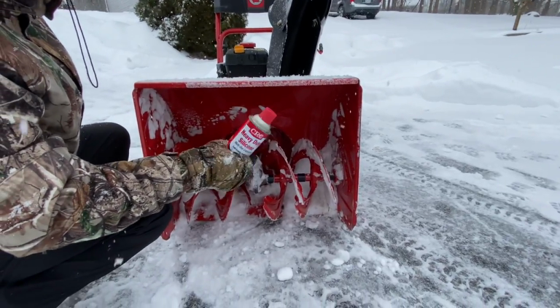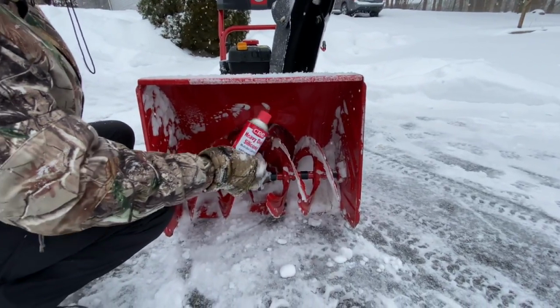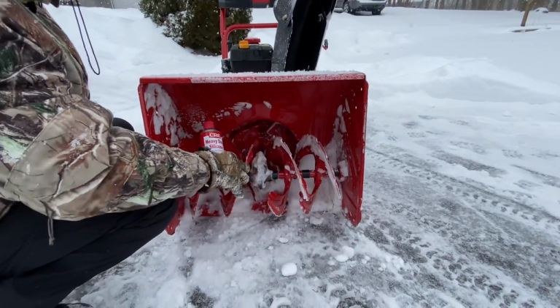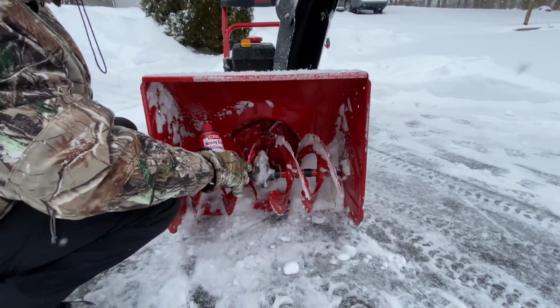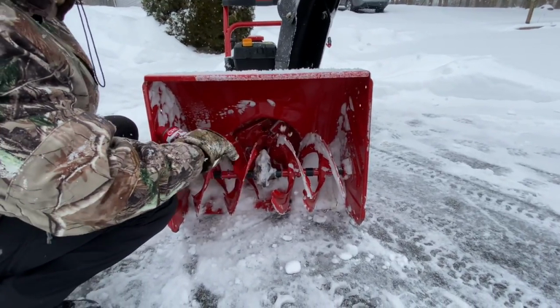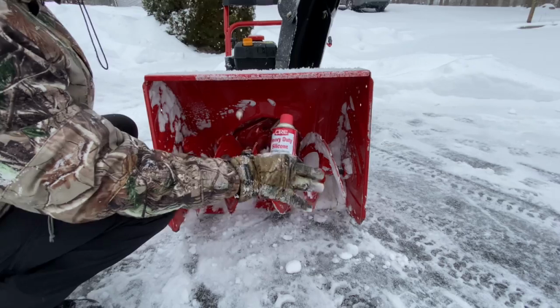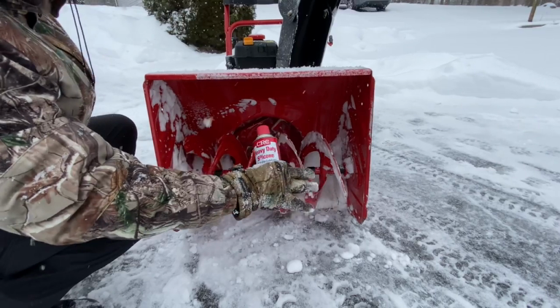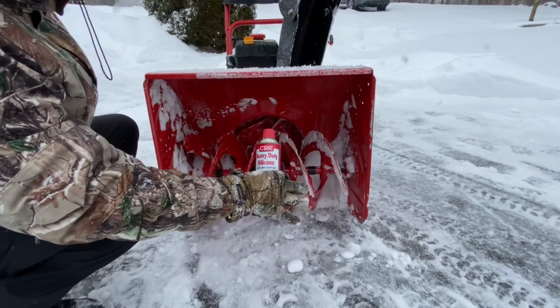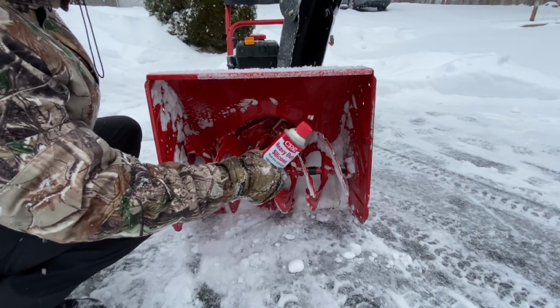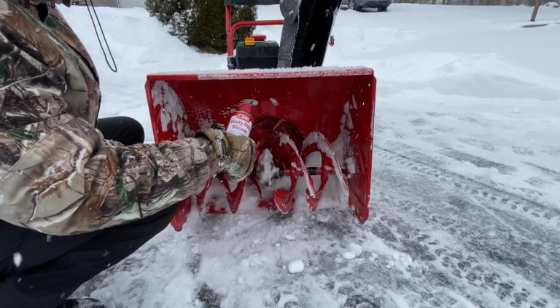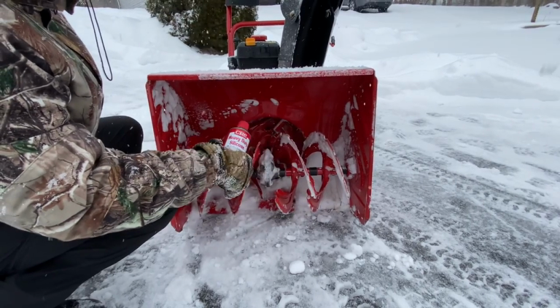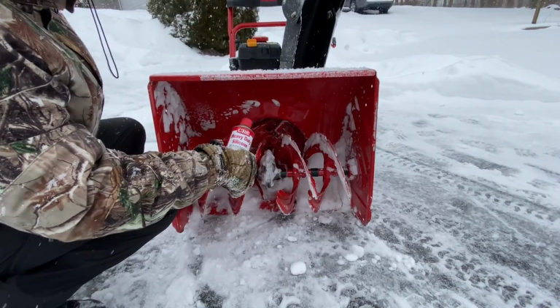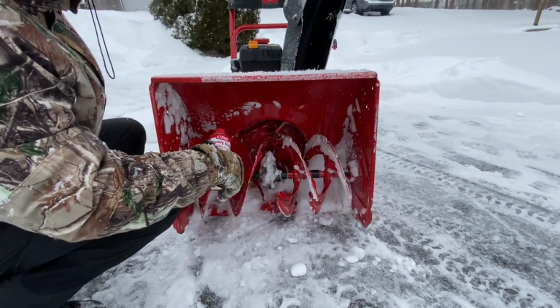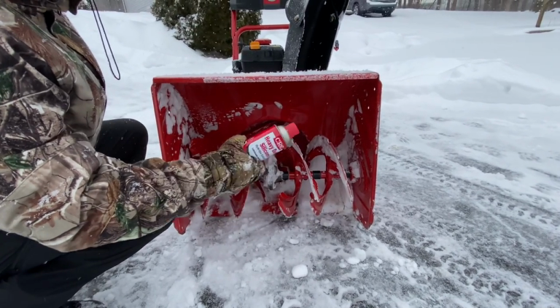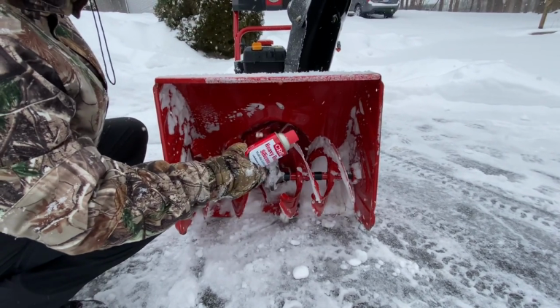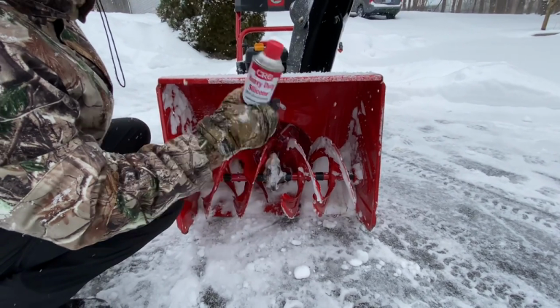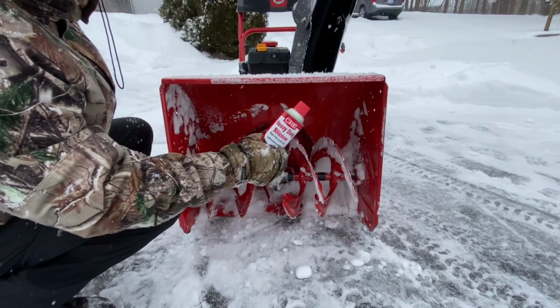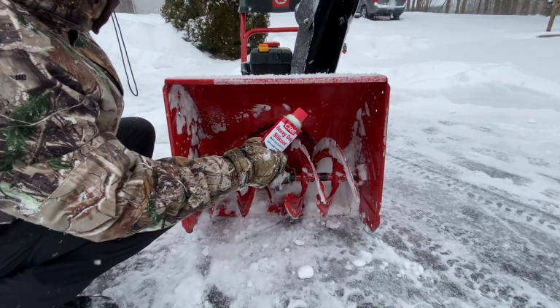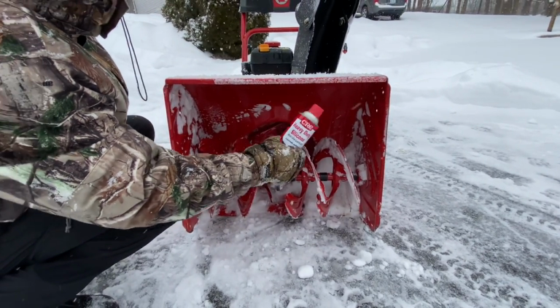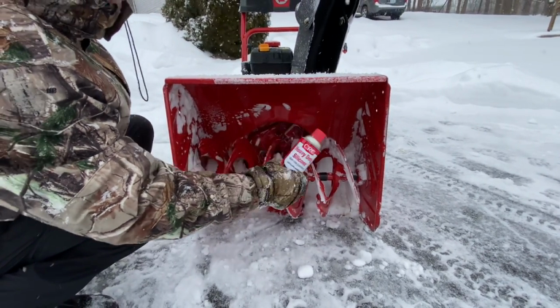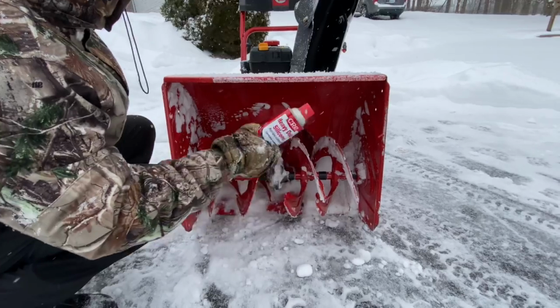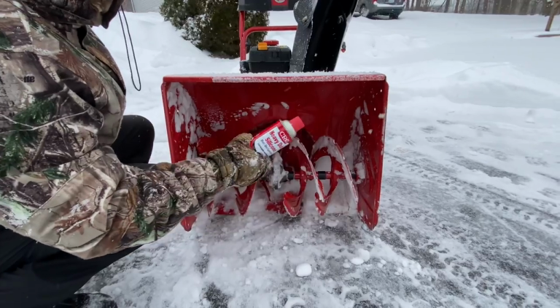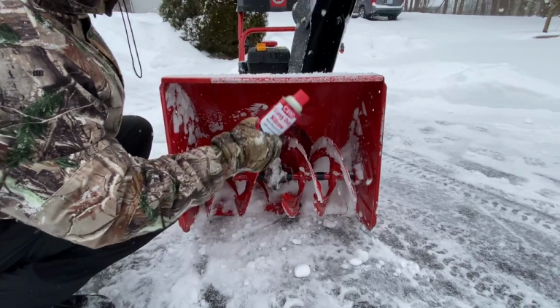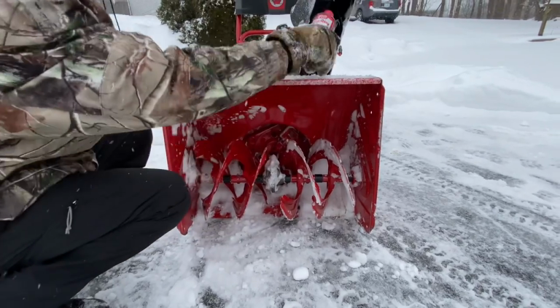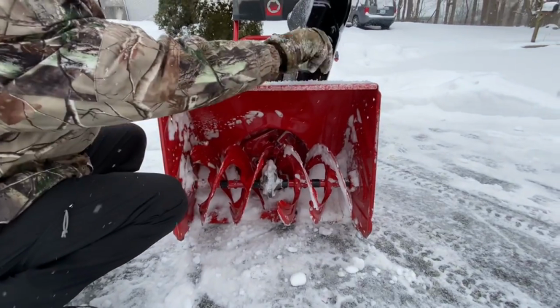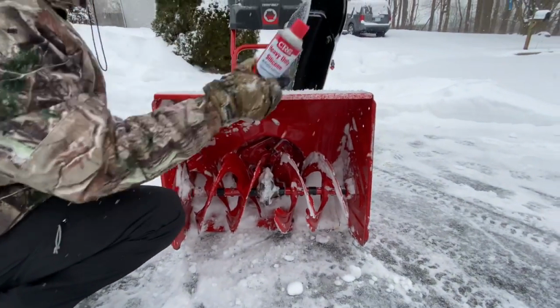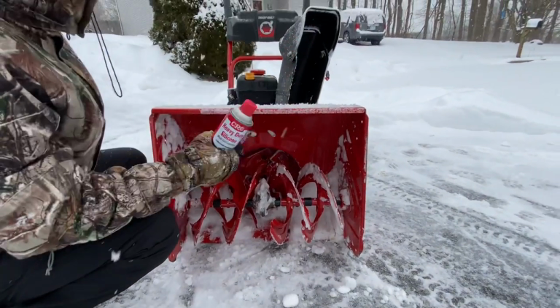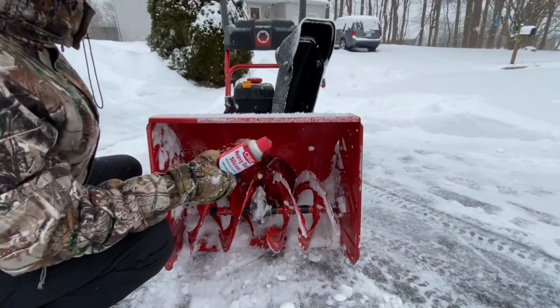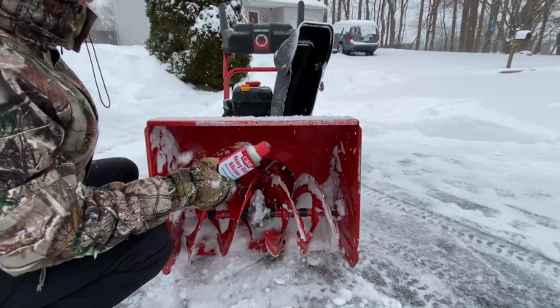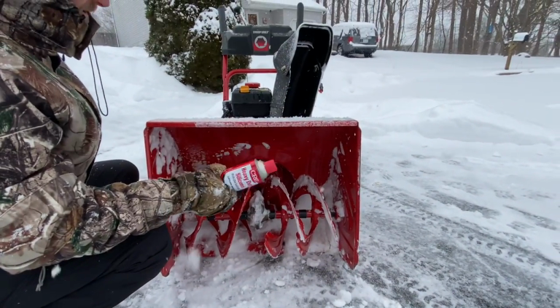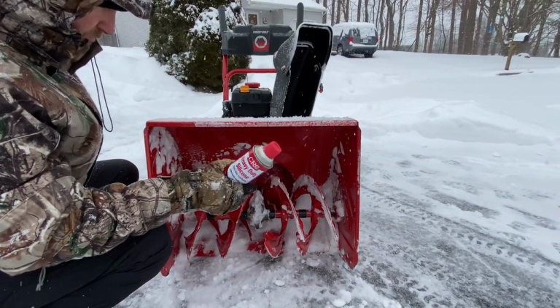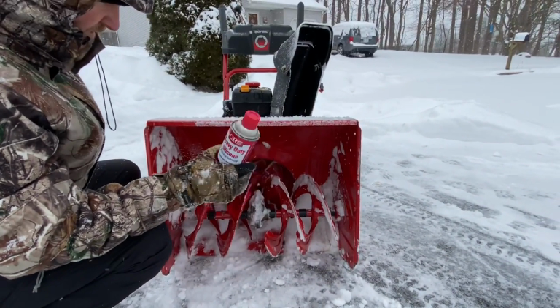With silicone spray you do have to remember to do this every time it snows. After the machine doesn't have any snow in it, or right before you're ready to go out and blow snow, spray all around in here and up inside with silicone spray. It does work great.